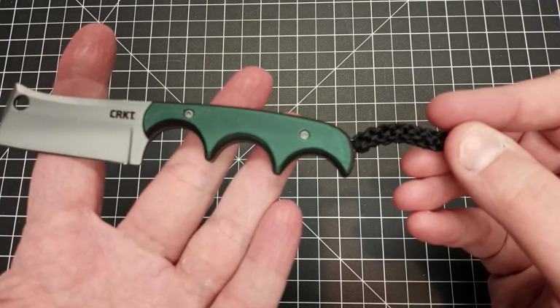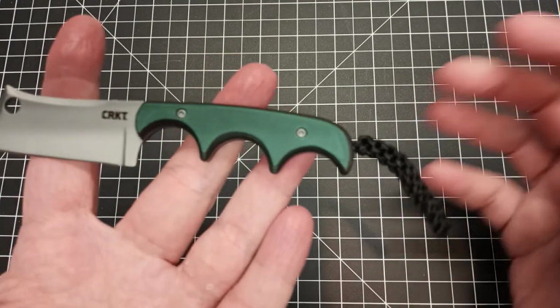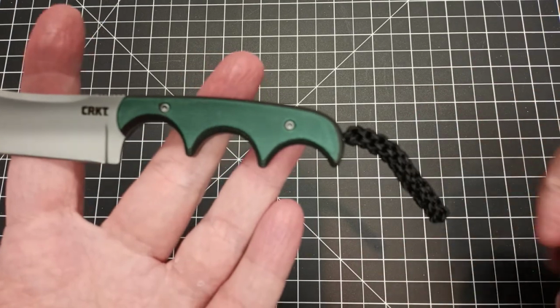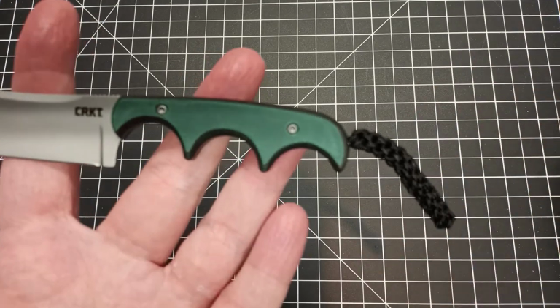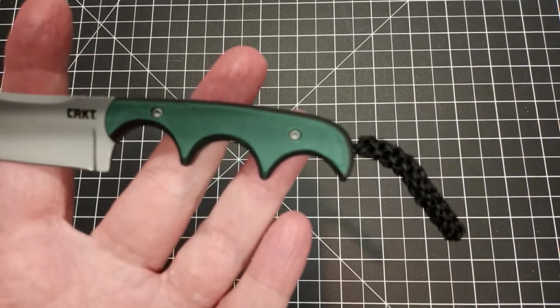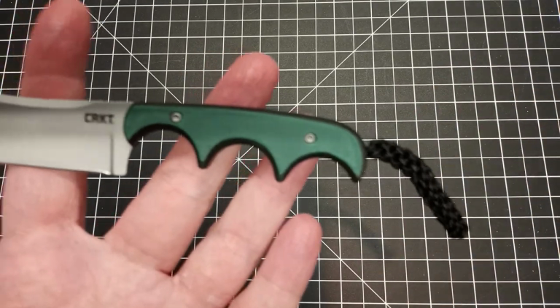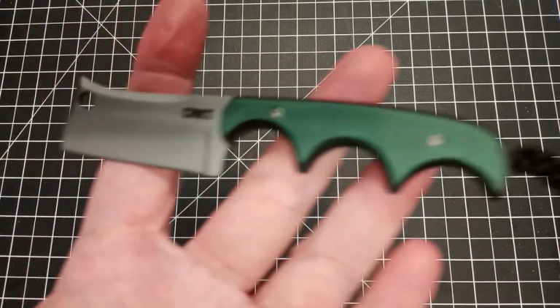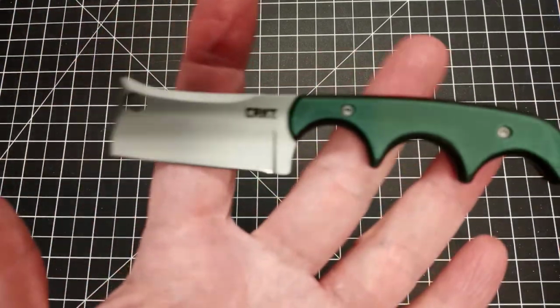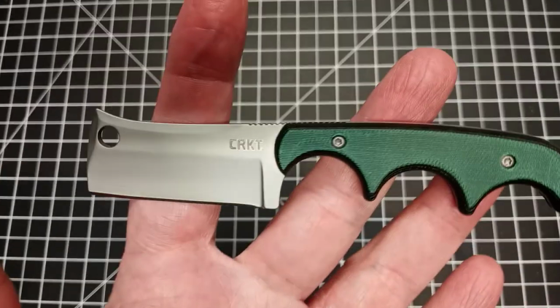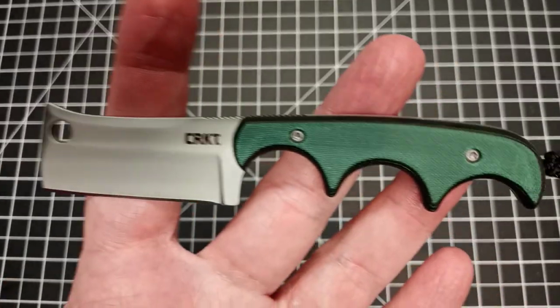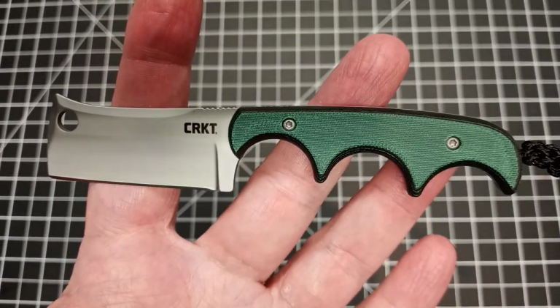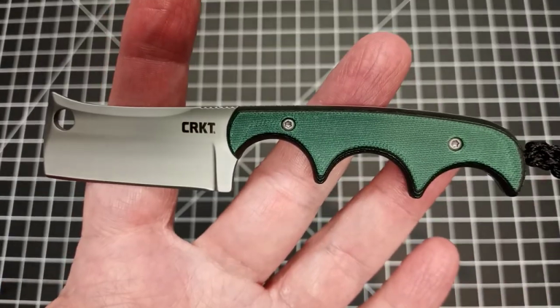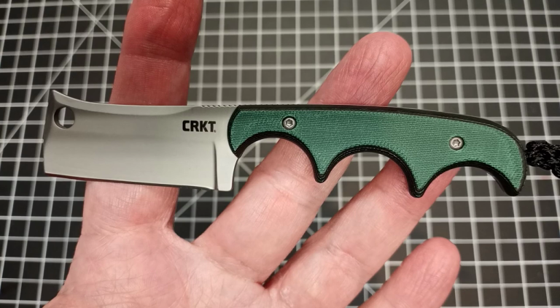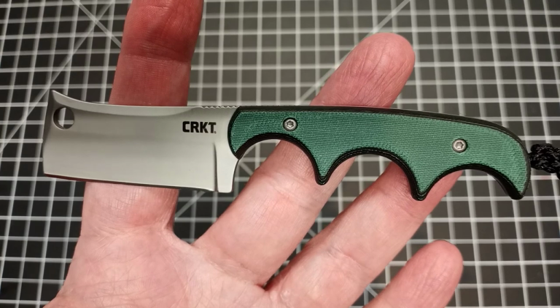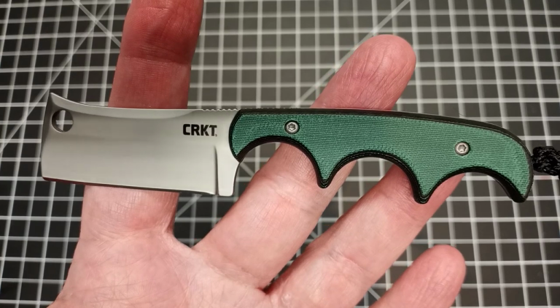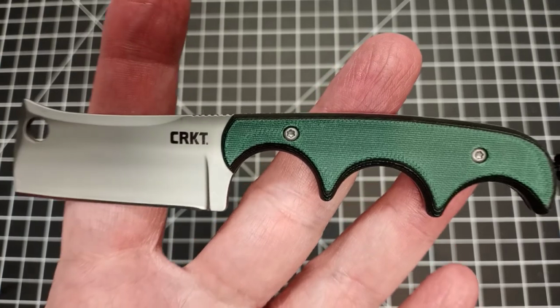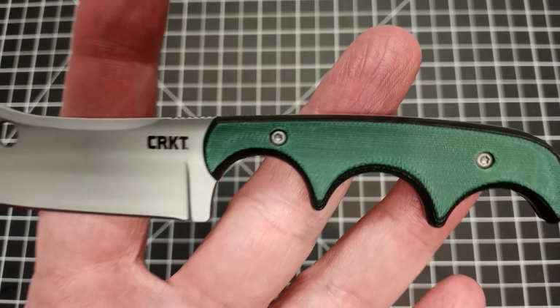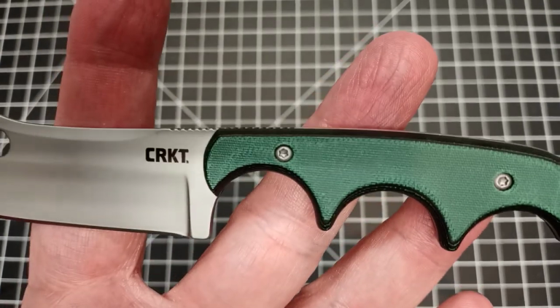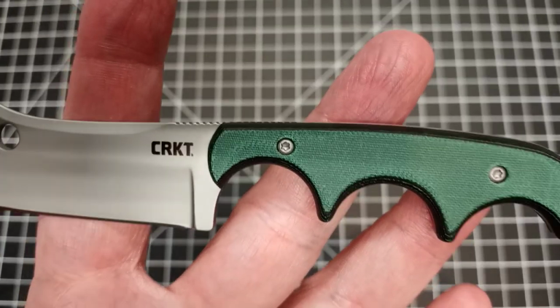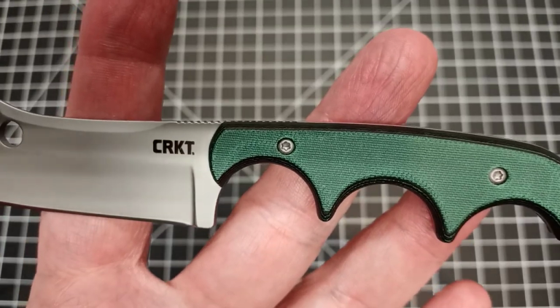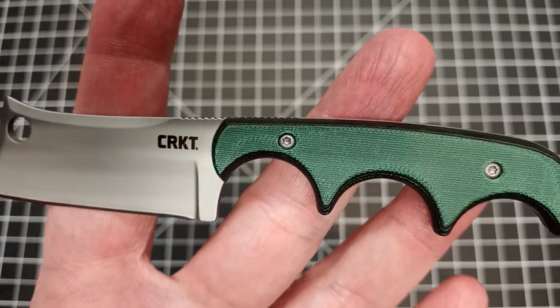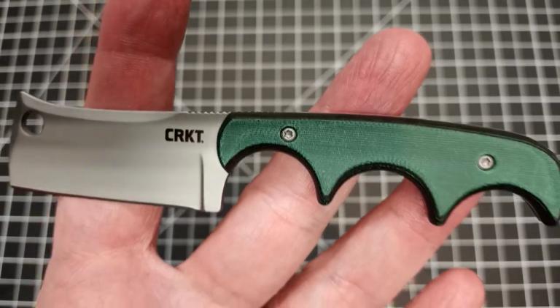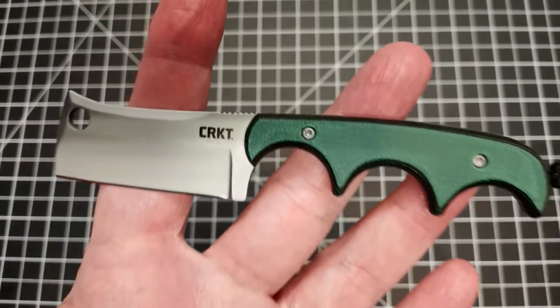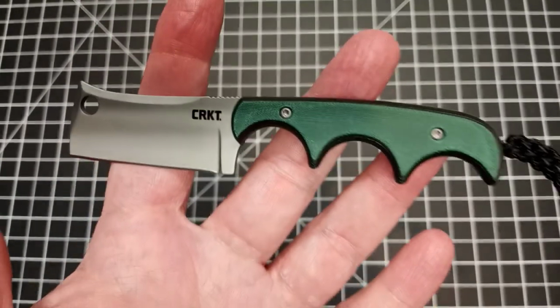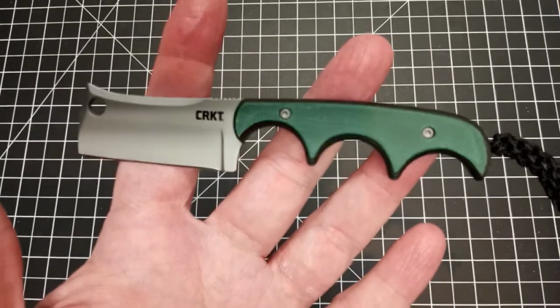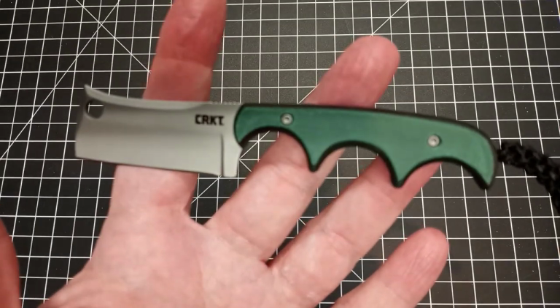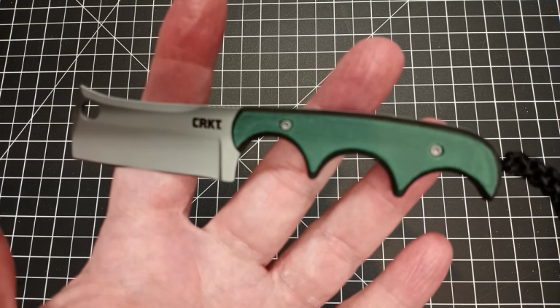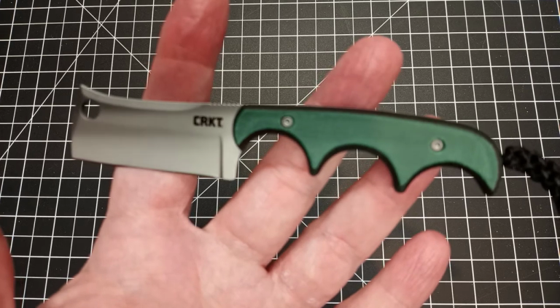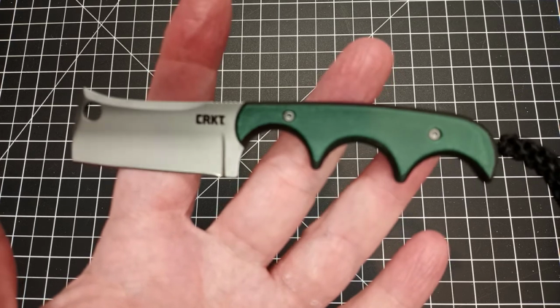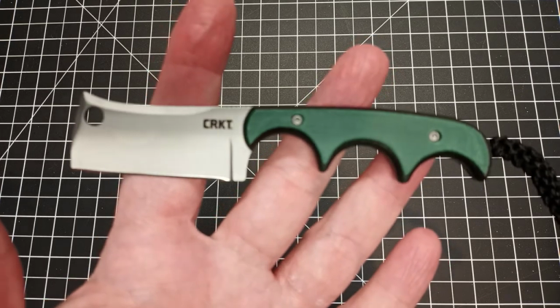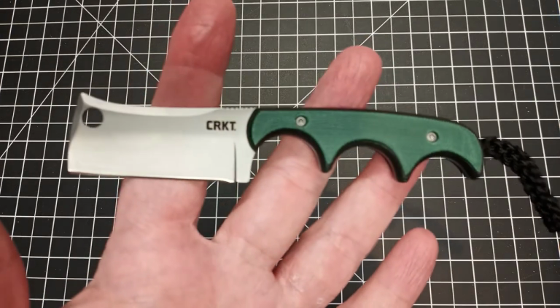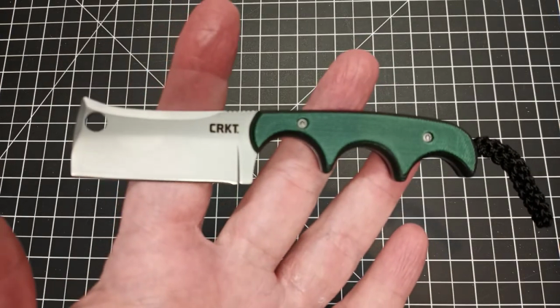This was a pretty reasonably priced knife — it was about $22 or $23. So I mean, you're not going to get high-grade steel like 20CV or something like that at that price.